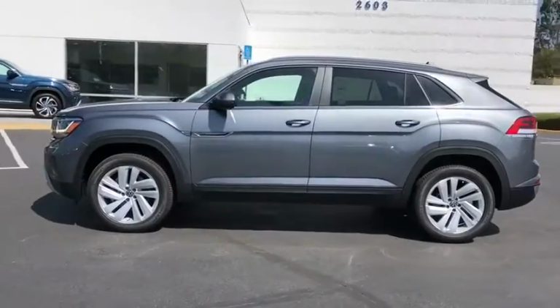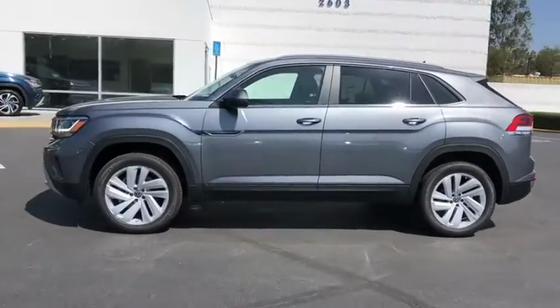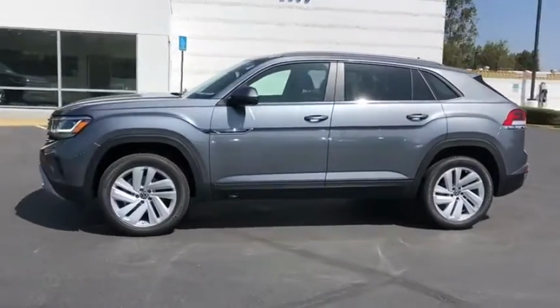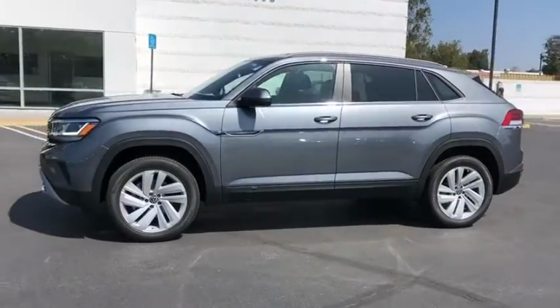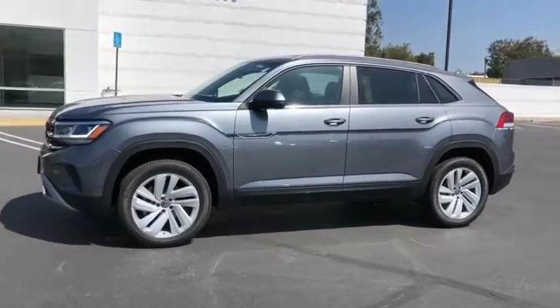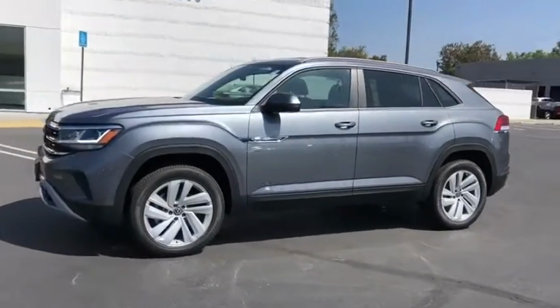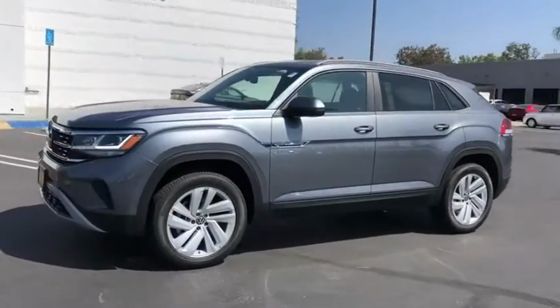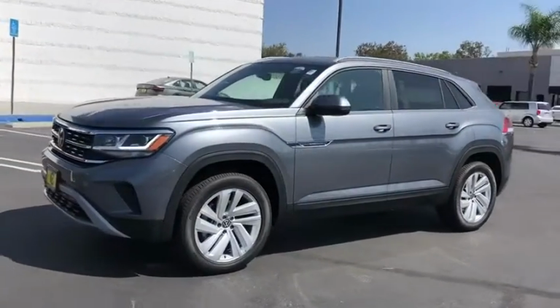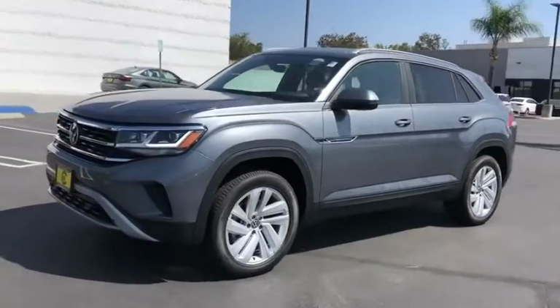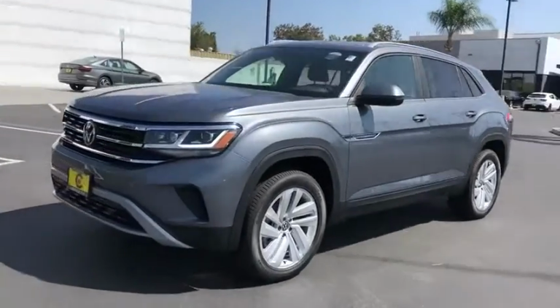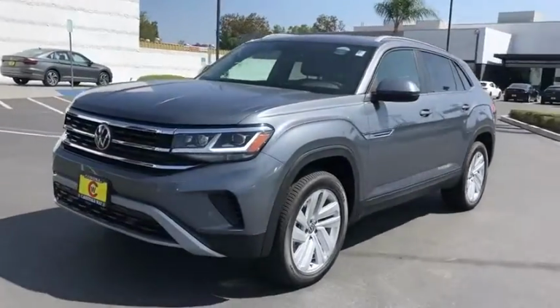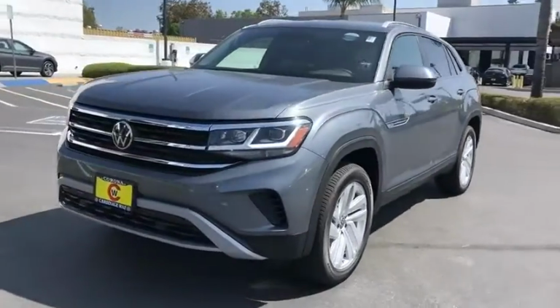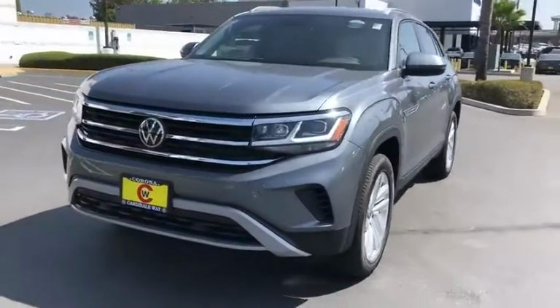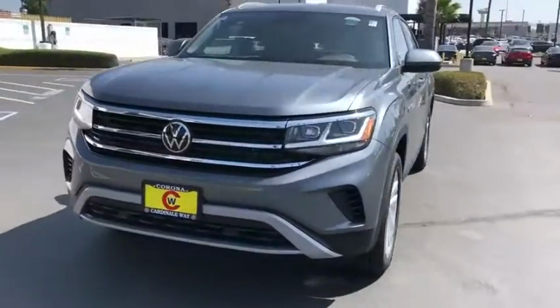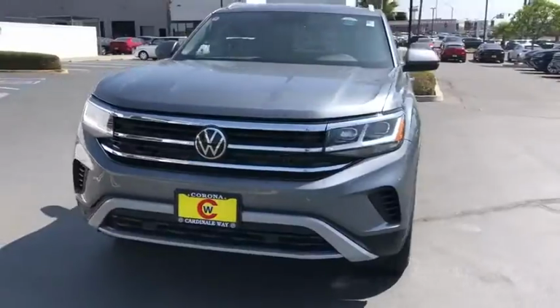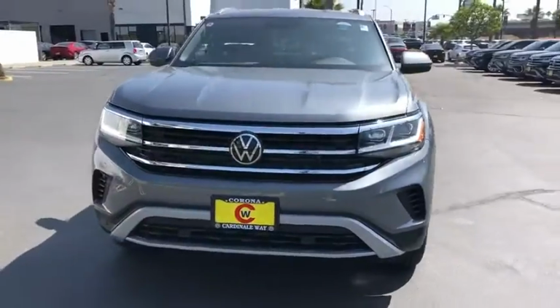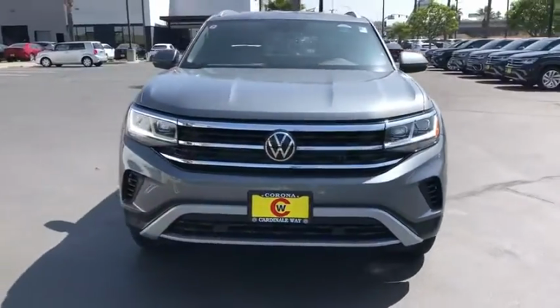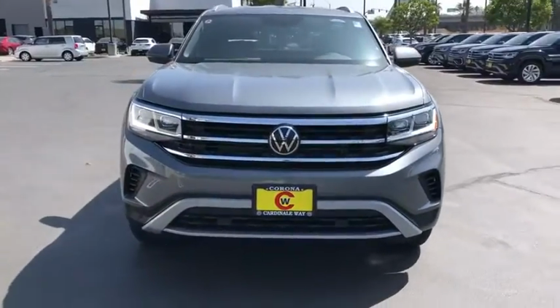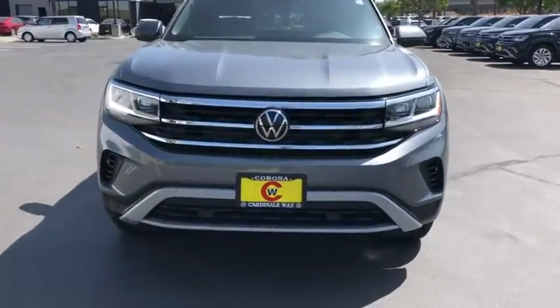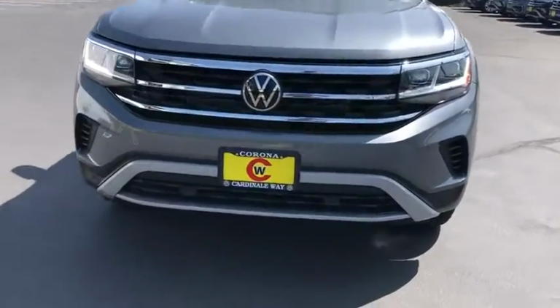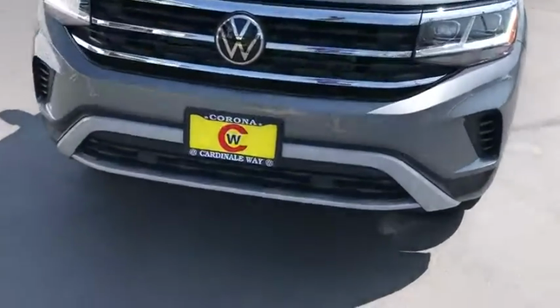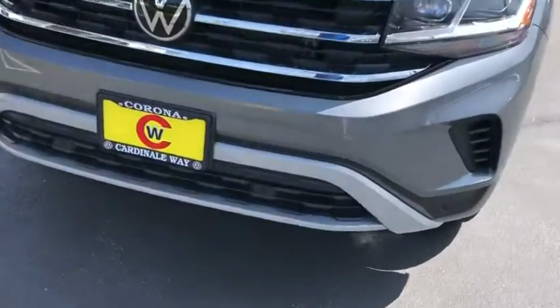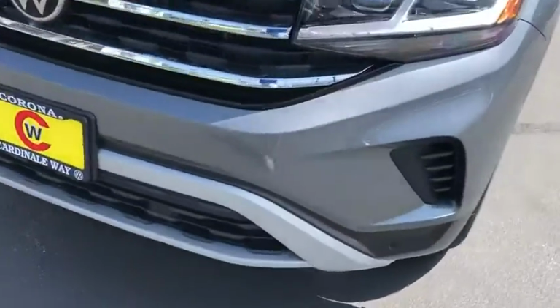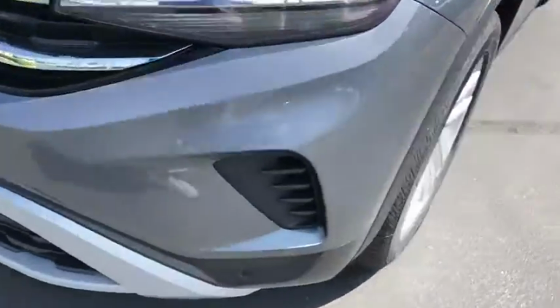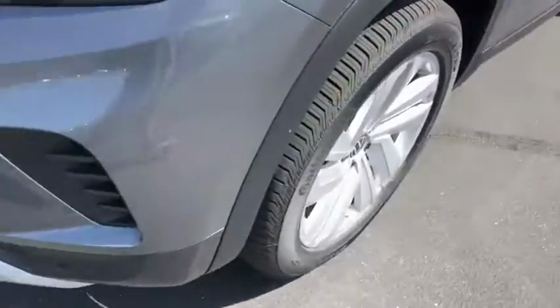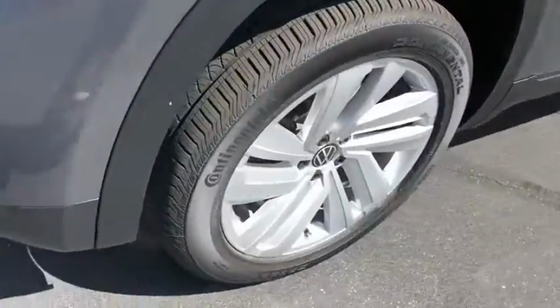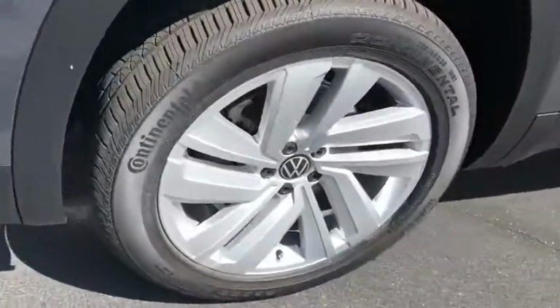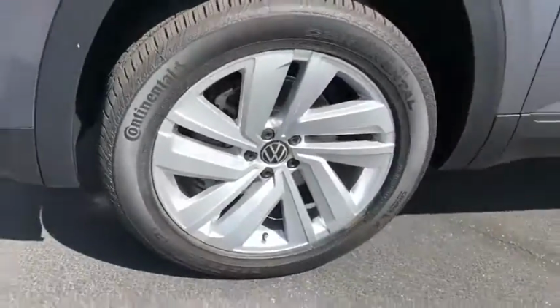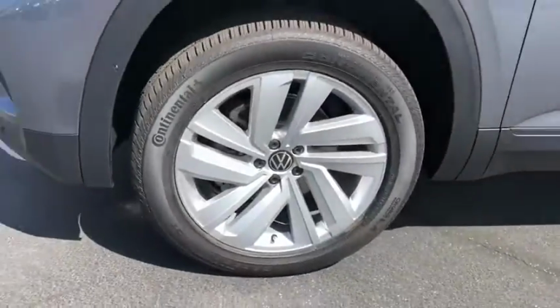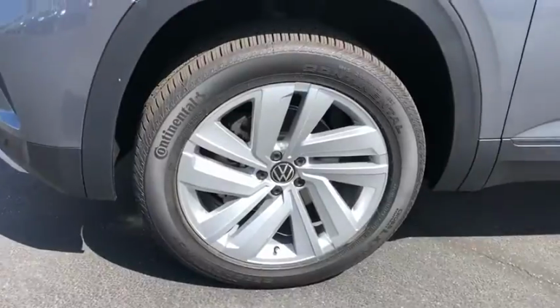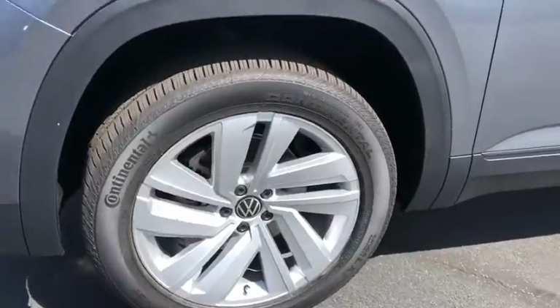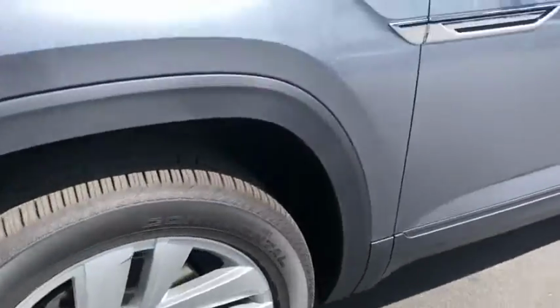Power liftgate, traction control, dual airbags, alloy wheels, power steering, four-wheel disc brakes, fog light, heated front seat, electronic stability control, power windows.